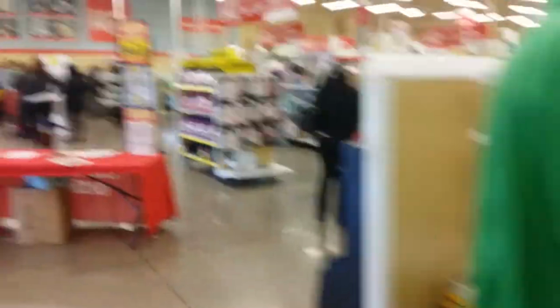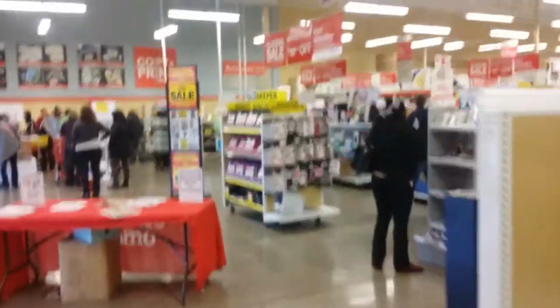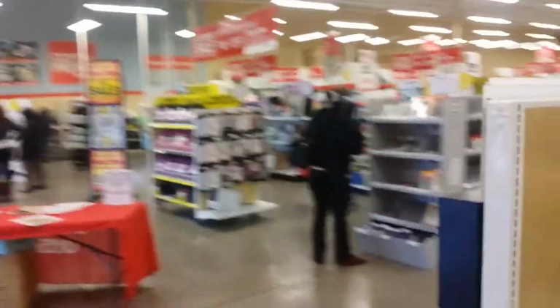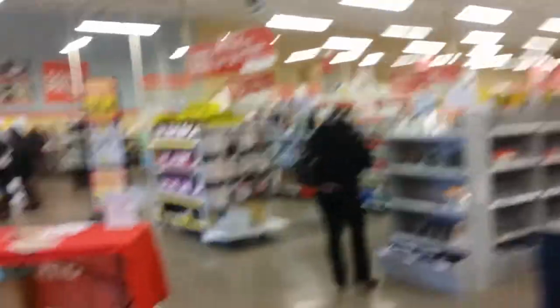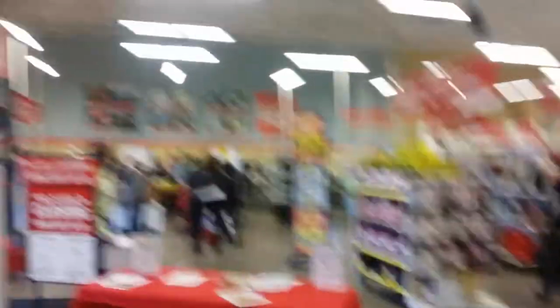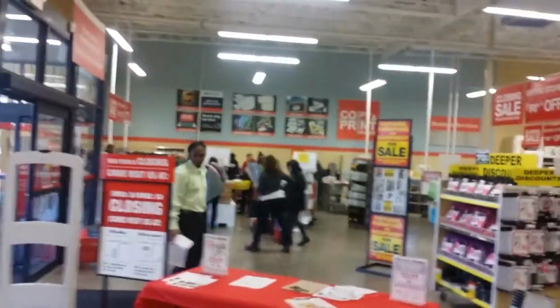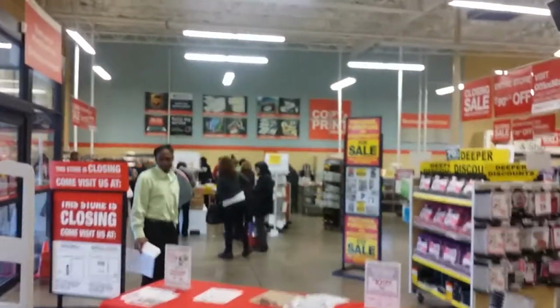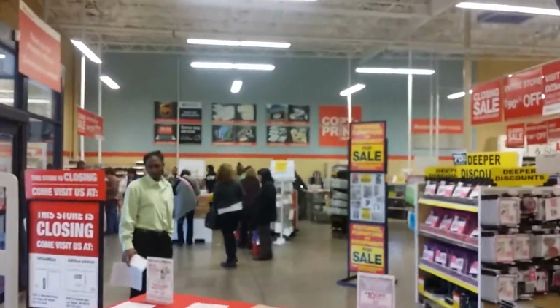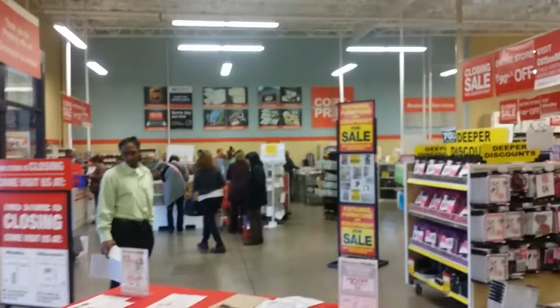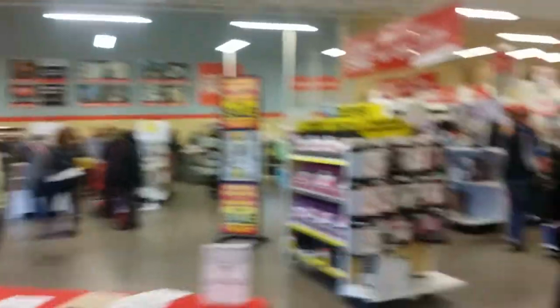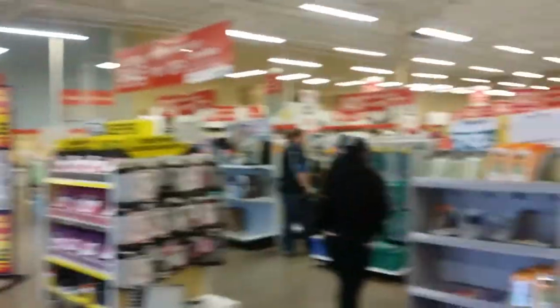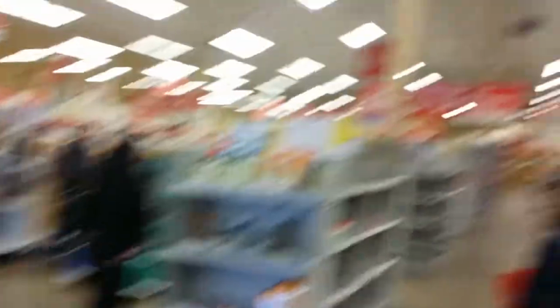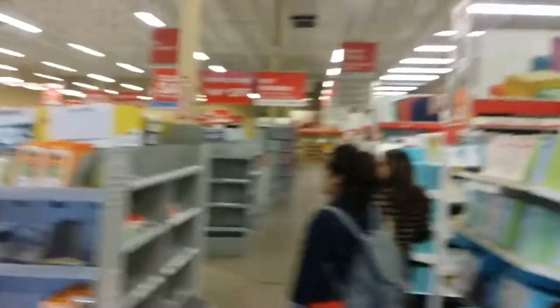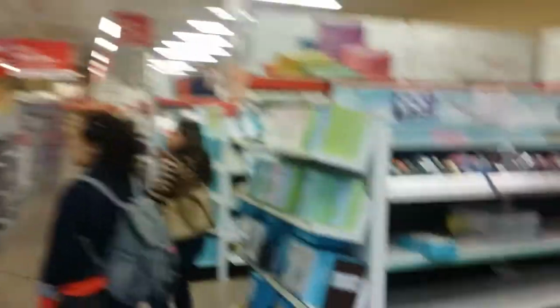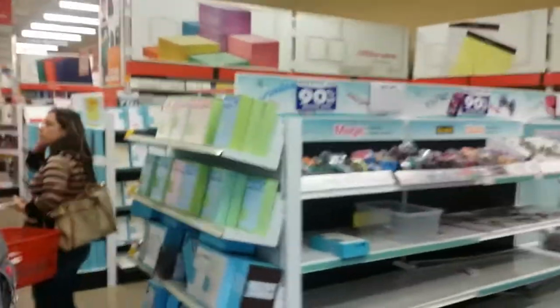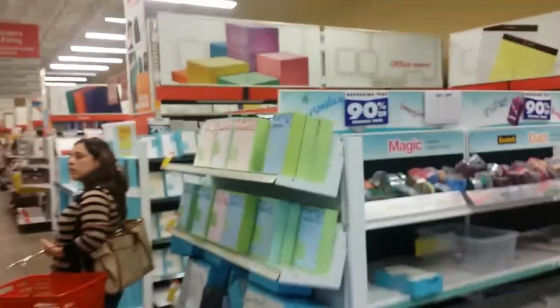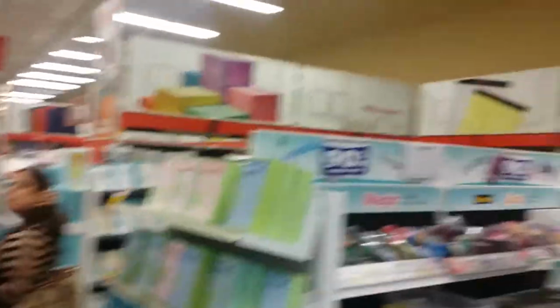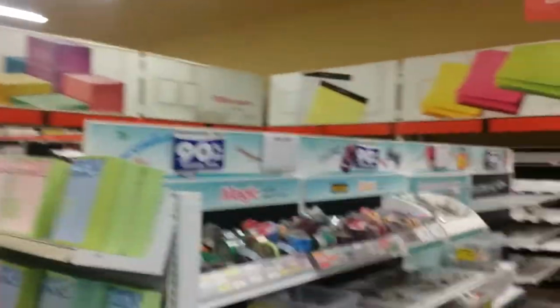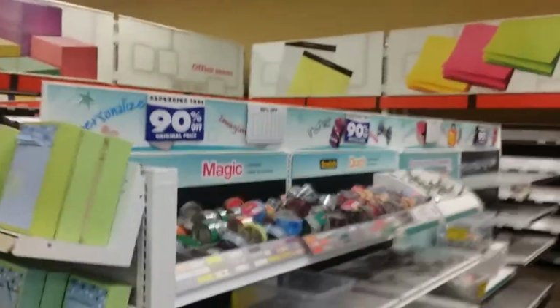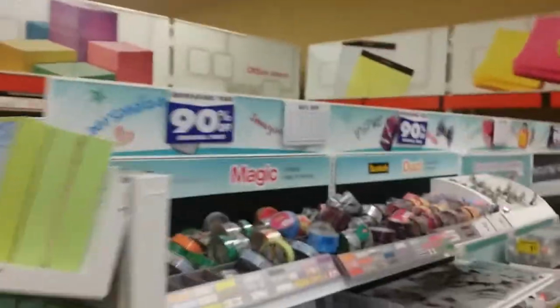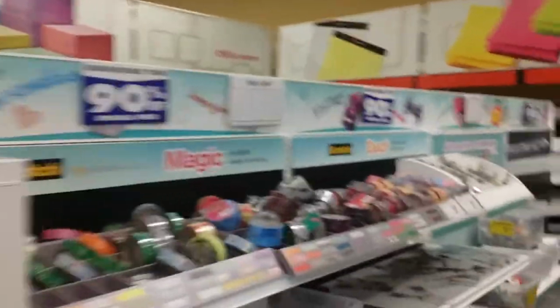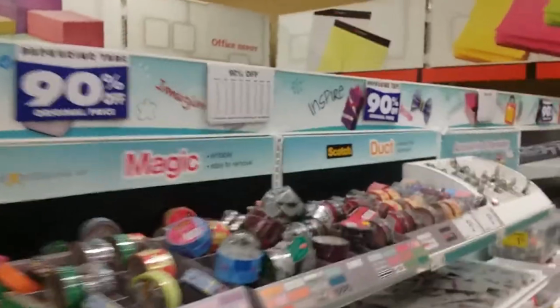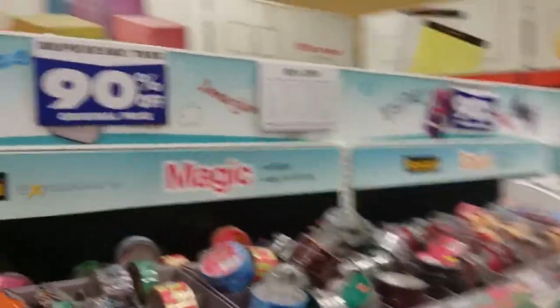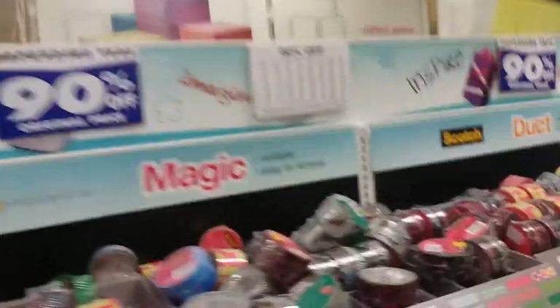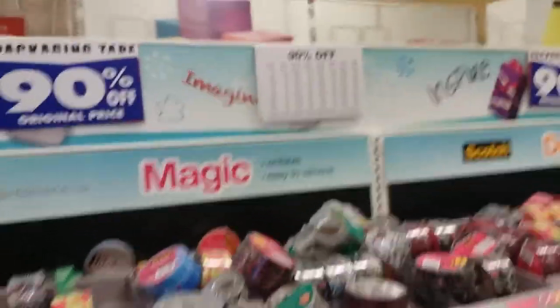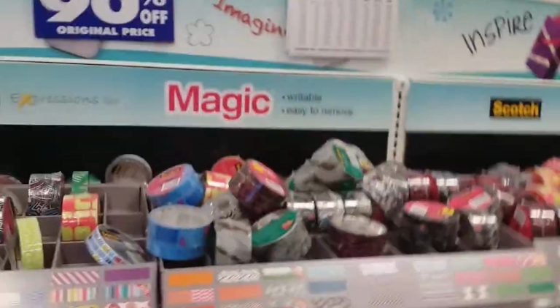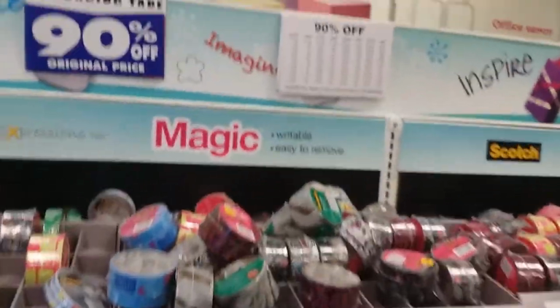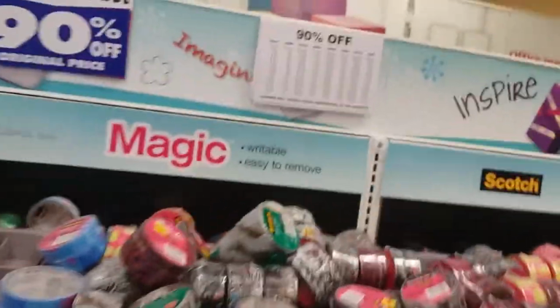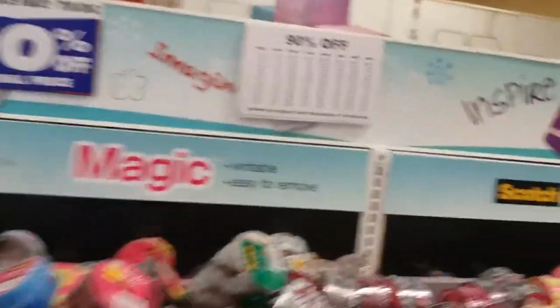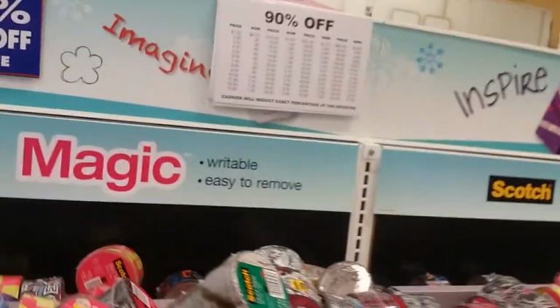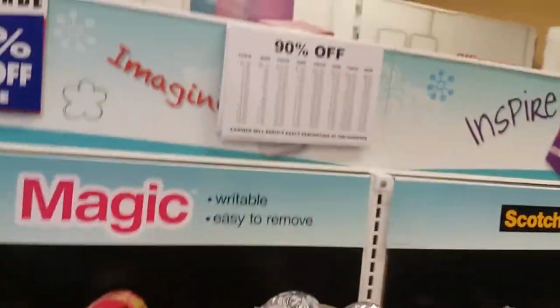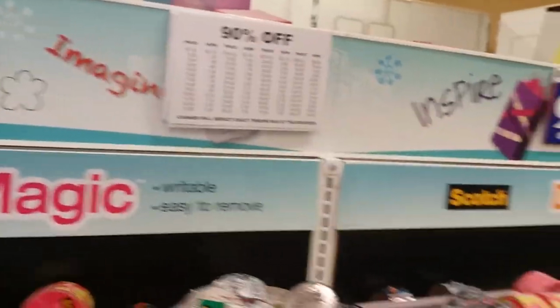The store actually has a pretty long line over there — maybe 15, 20 people in line. Now see, this is what I'm talking about — 90% off, that's what I like. So all this duct tape and whatnot is 90% off.